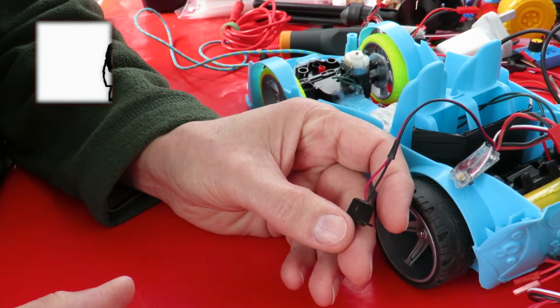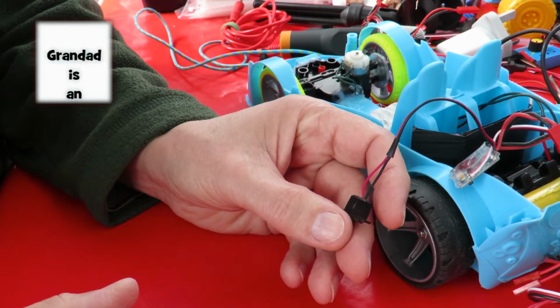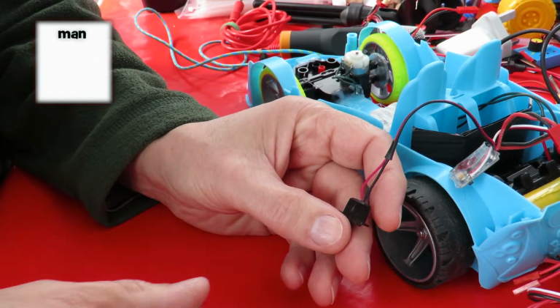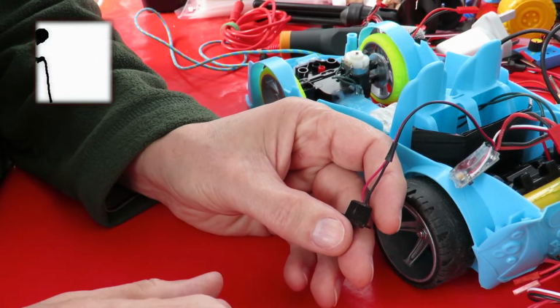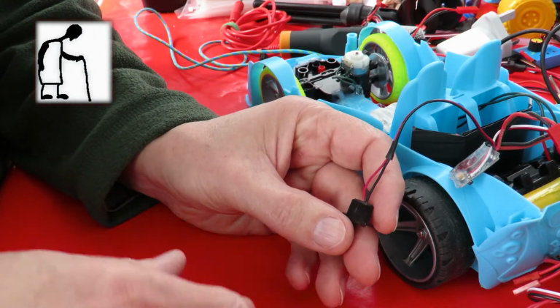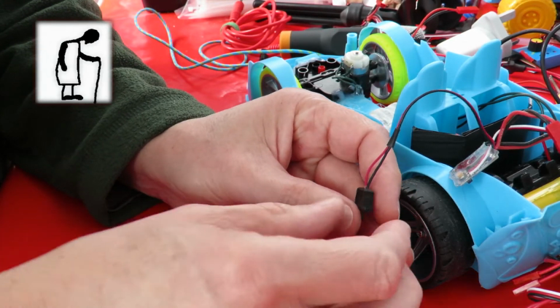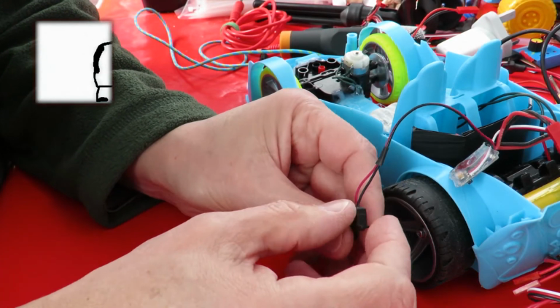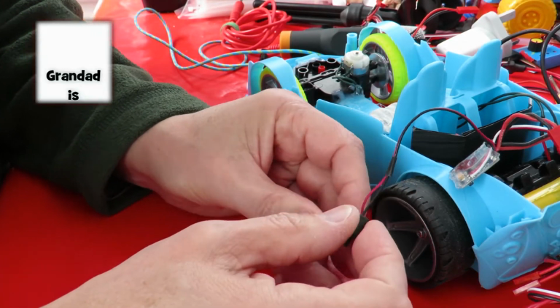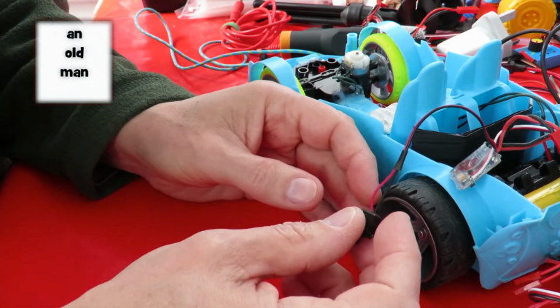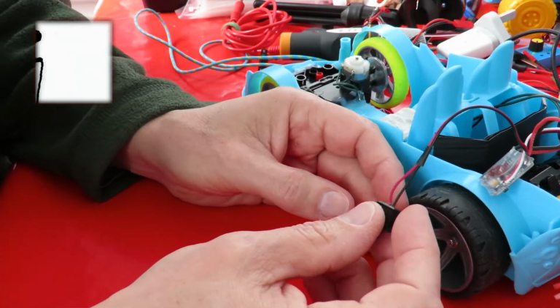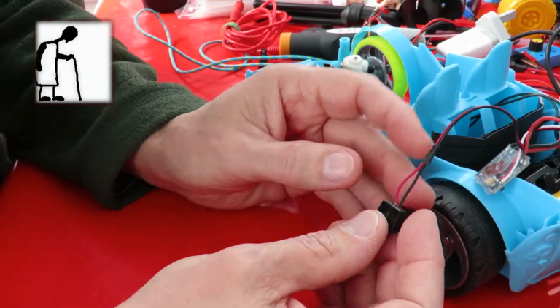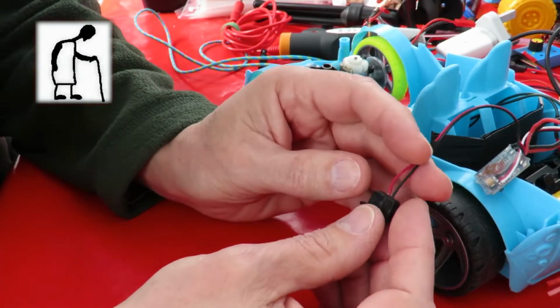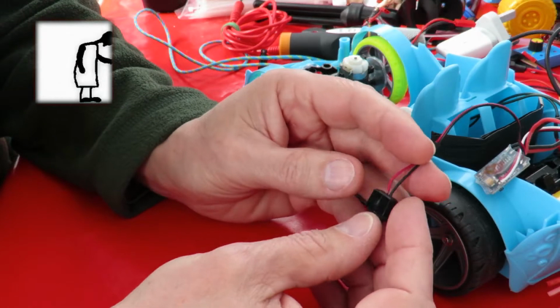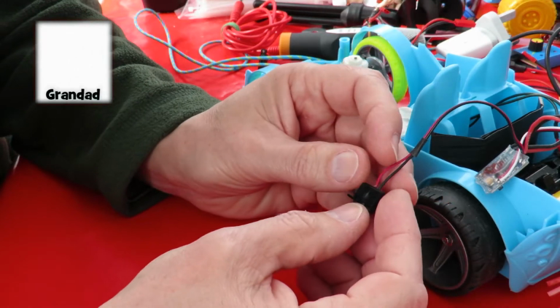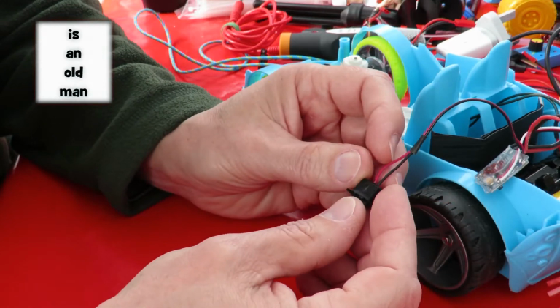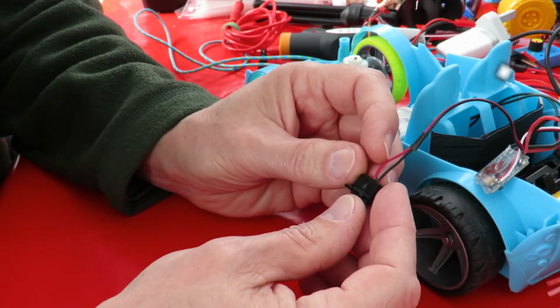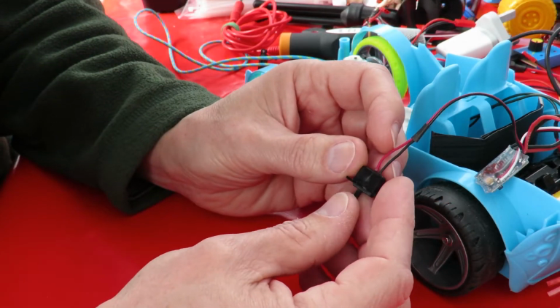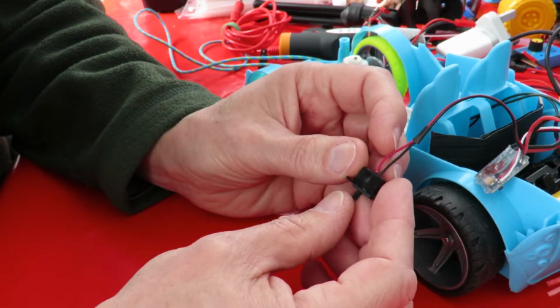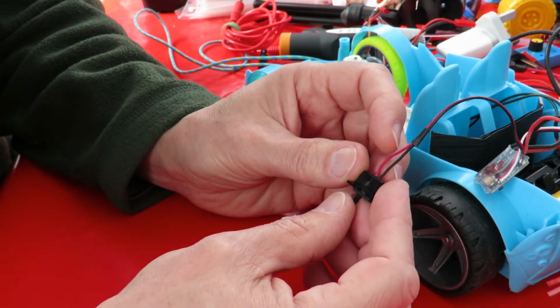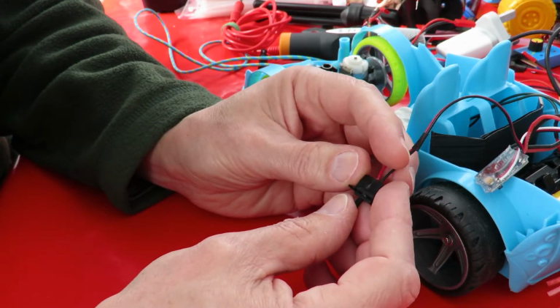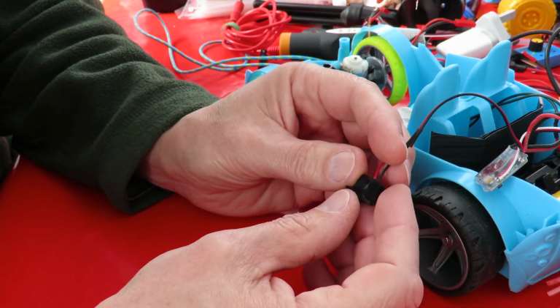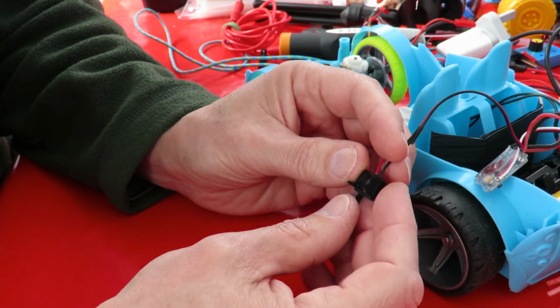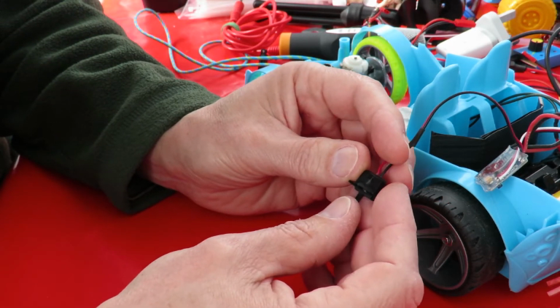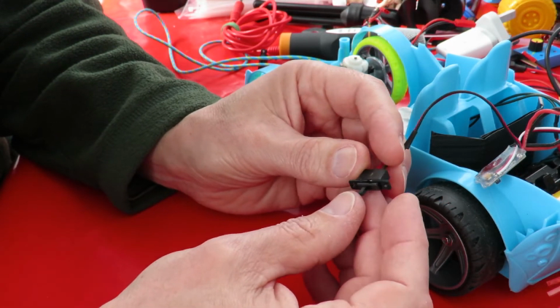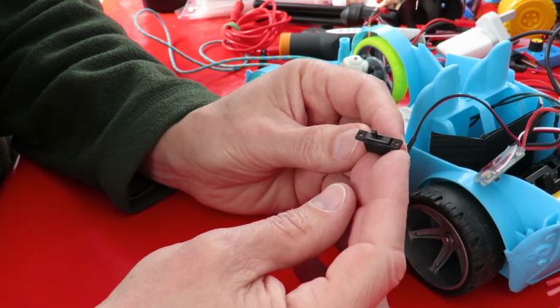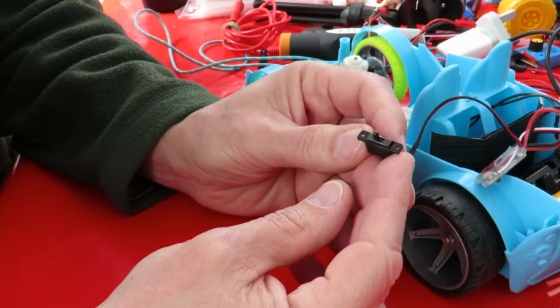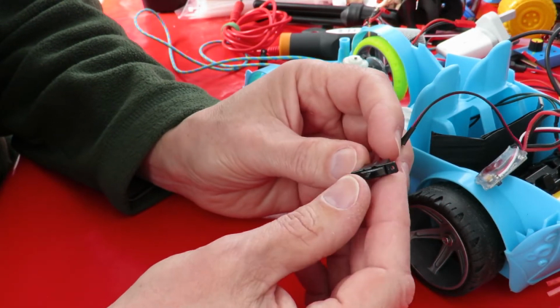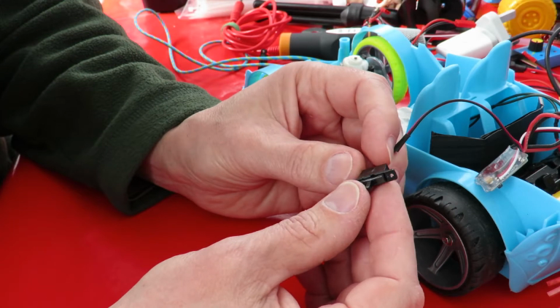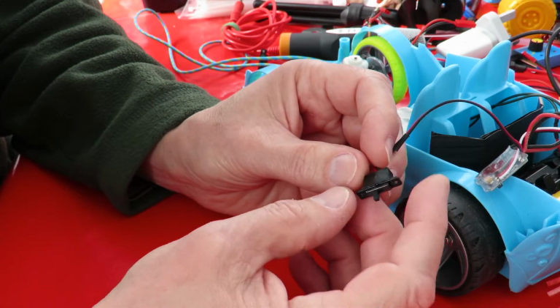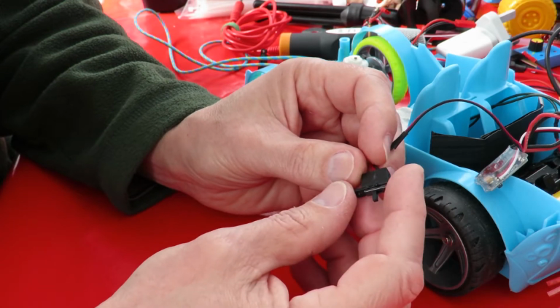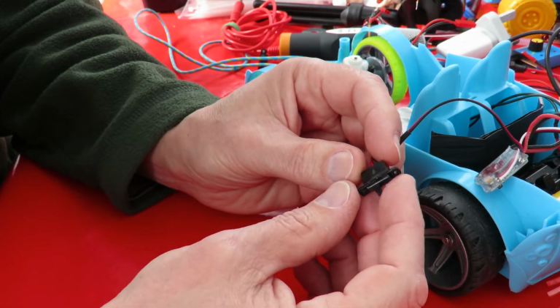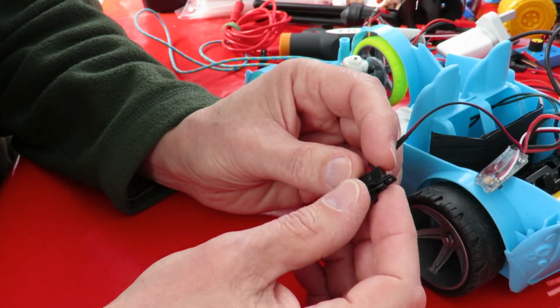Hi guys, just noticed my radio-controlled car here has a habit of not turning off when I turn the switch off on the ESC.